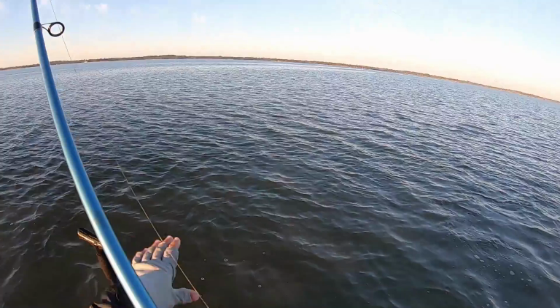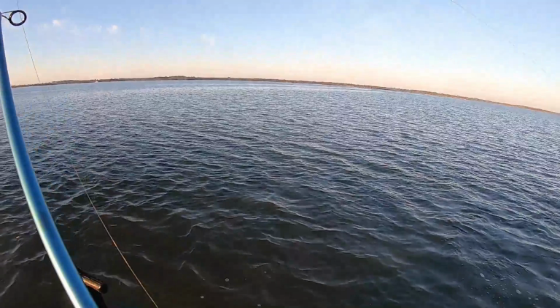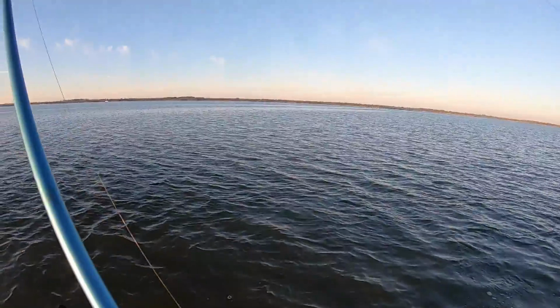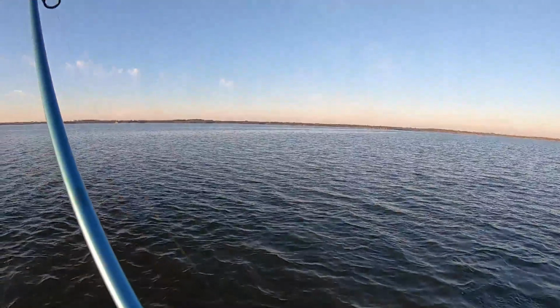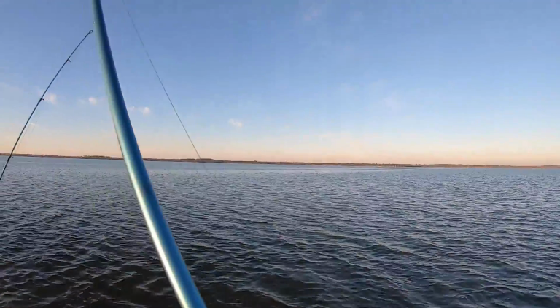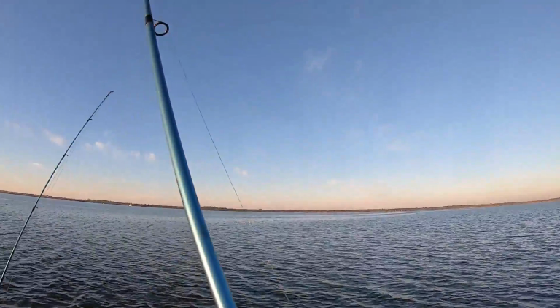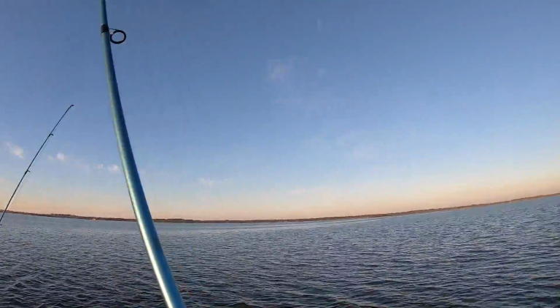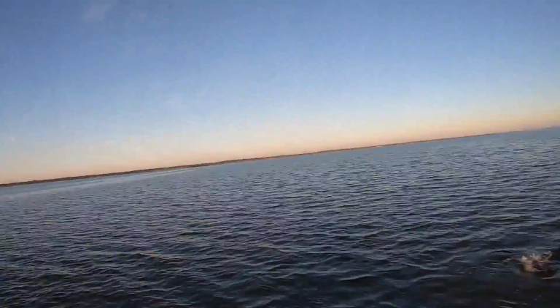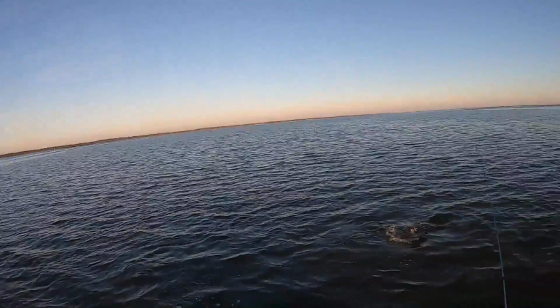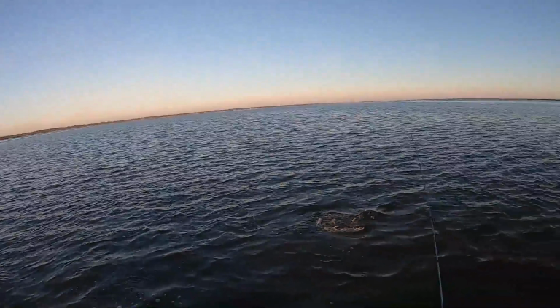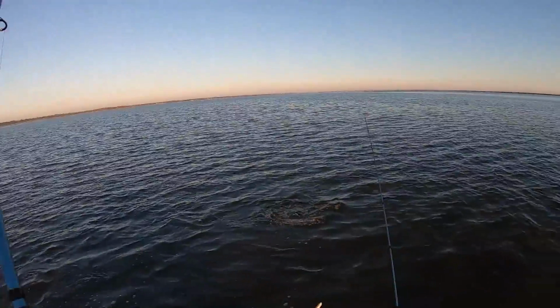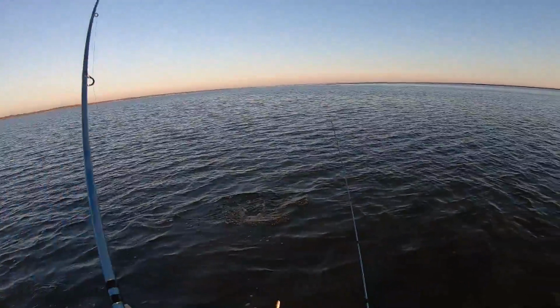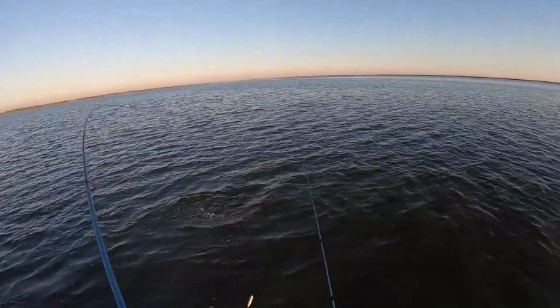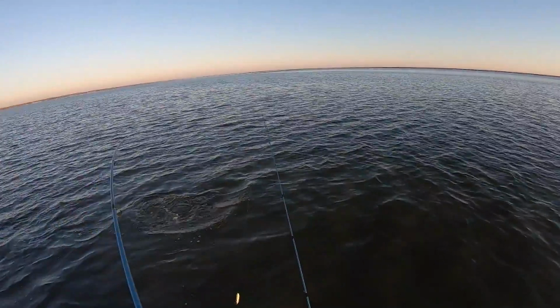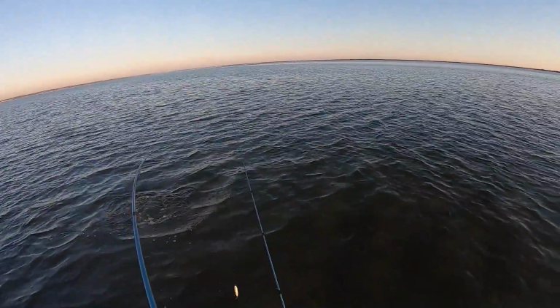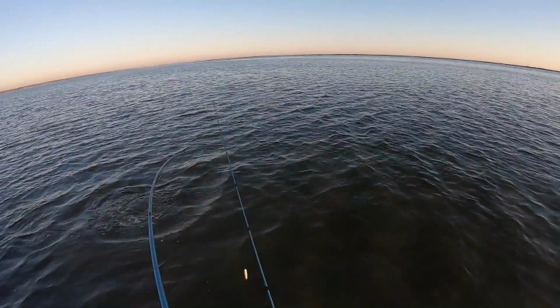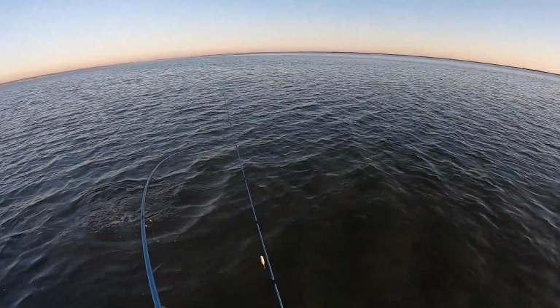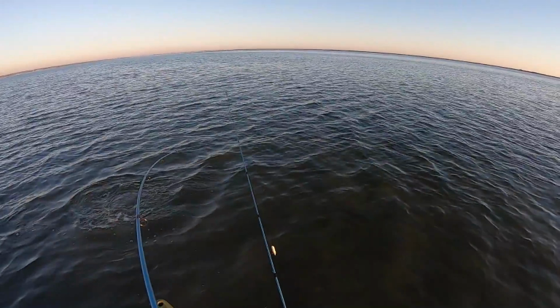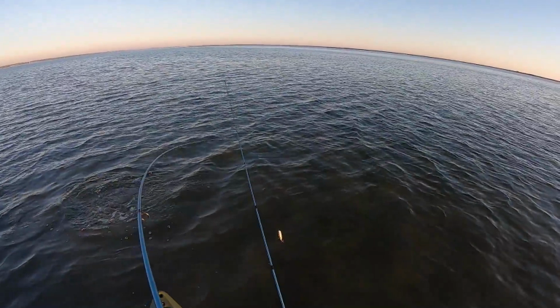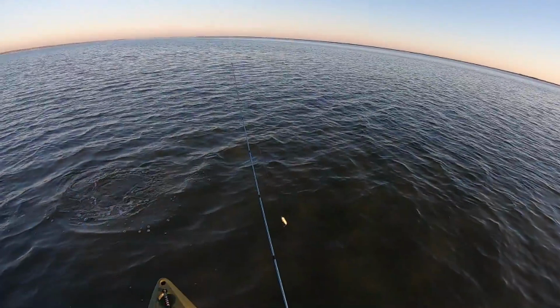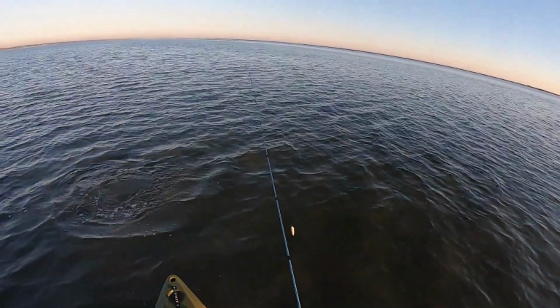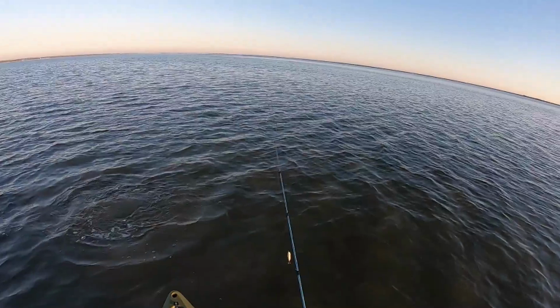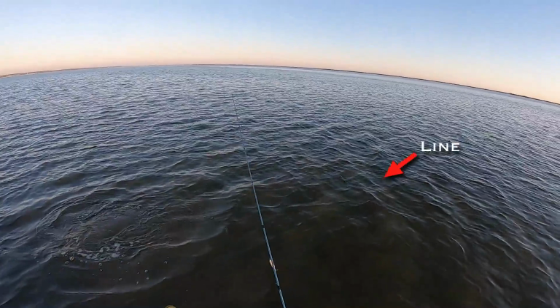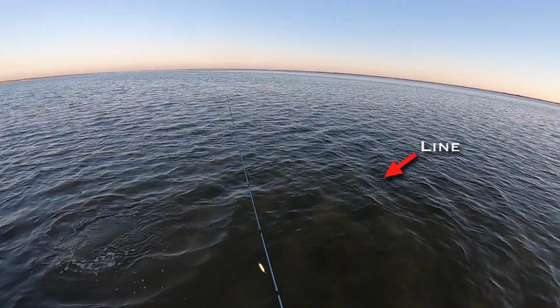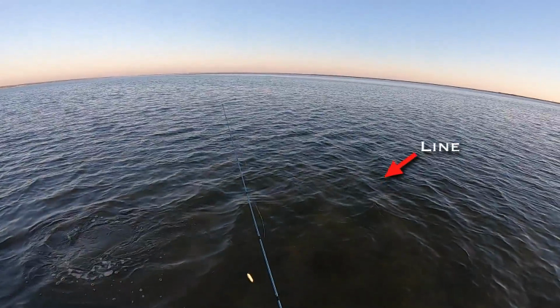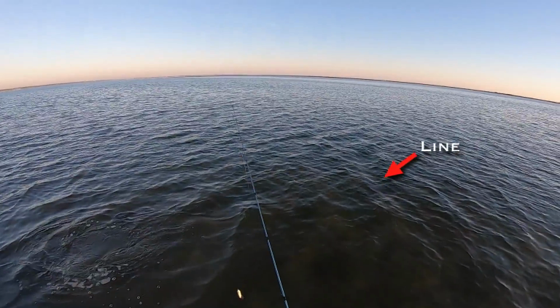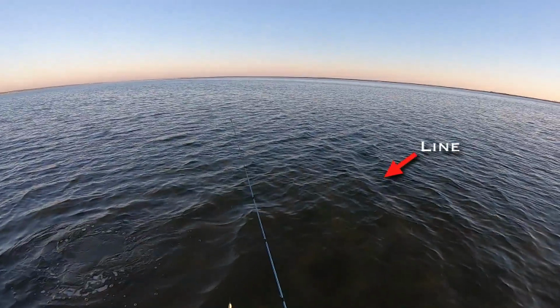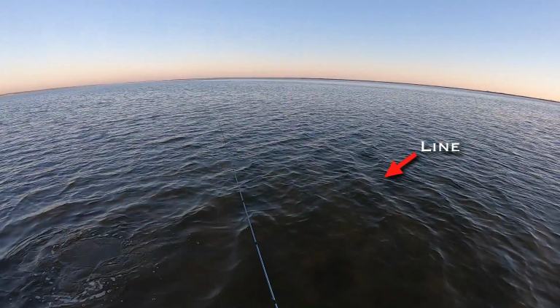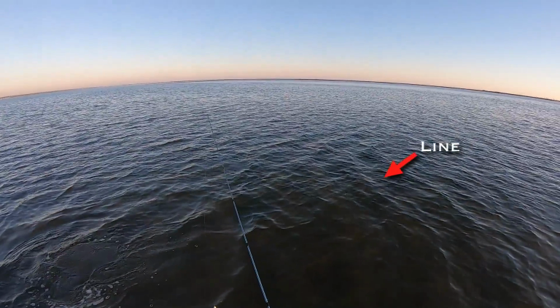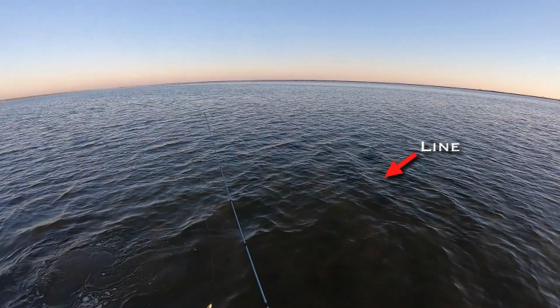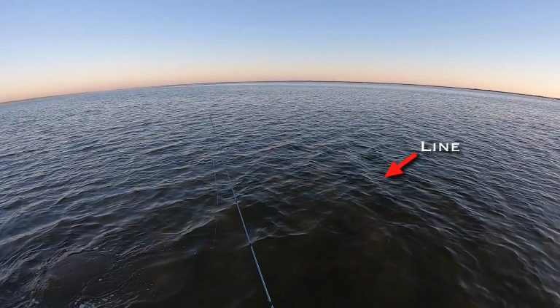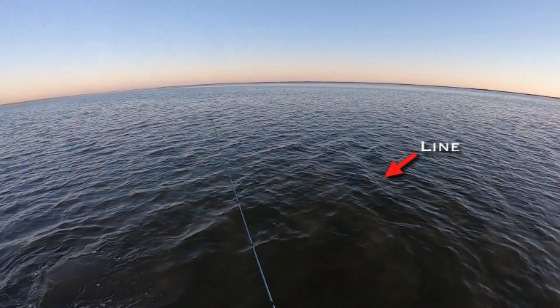As you saw, I went to go anchor up, lost pressure on the fish, the fish took off, and then popped the line right there. You can actually see the line falling in the water.